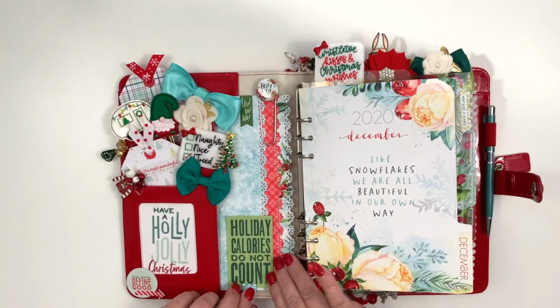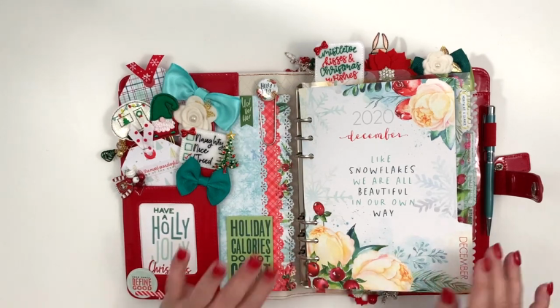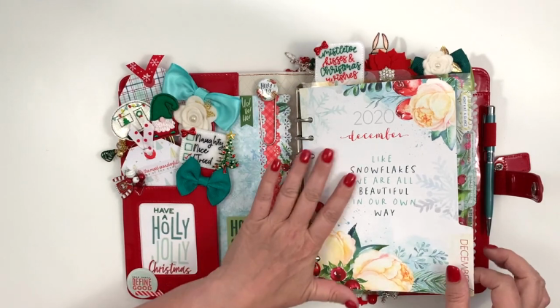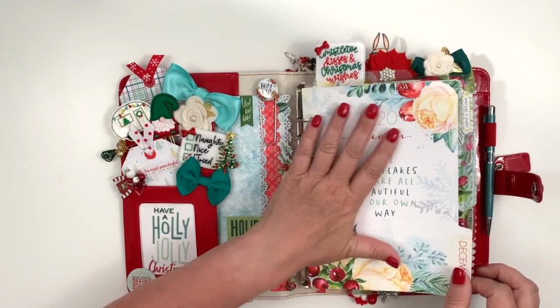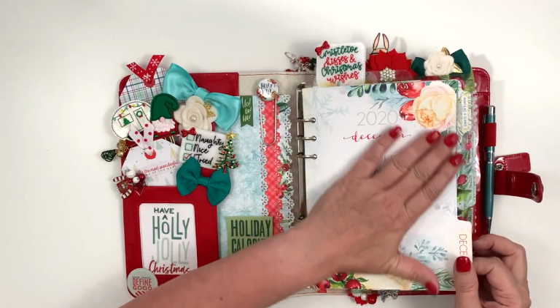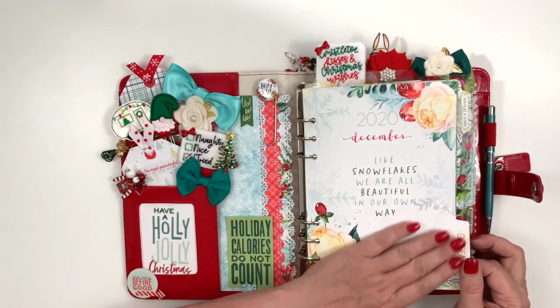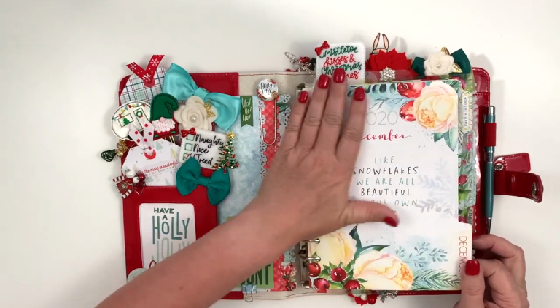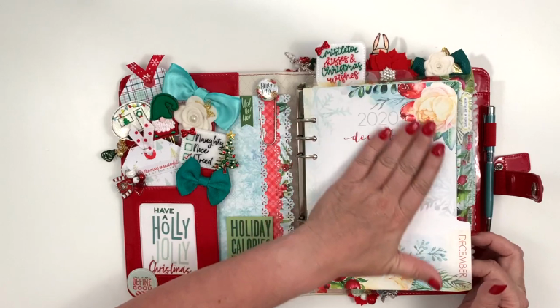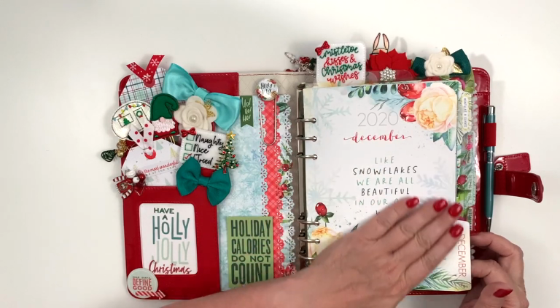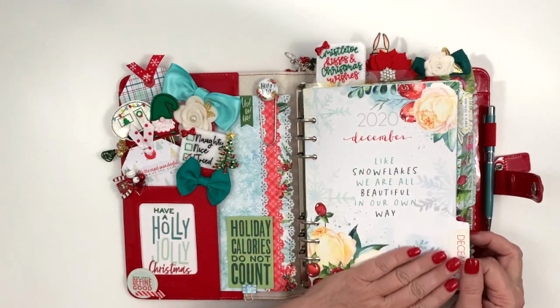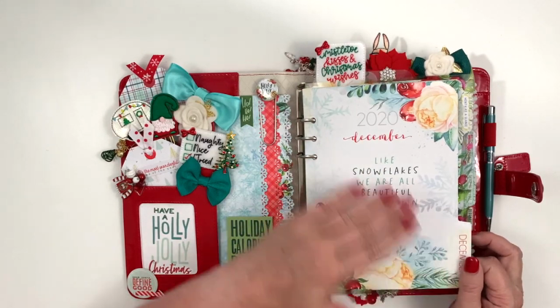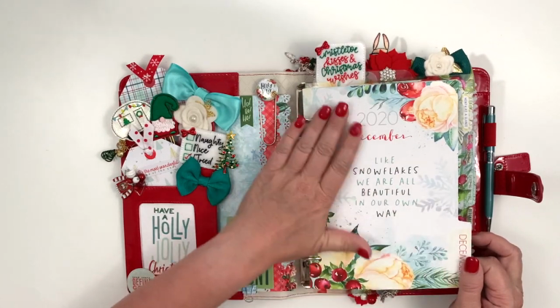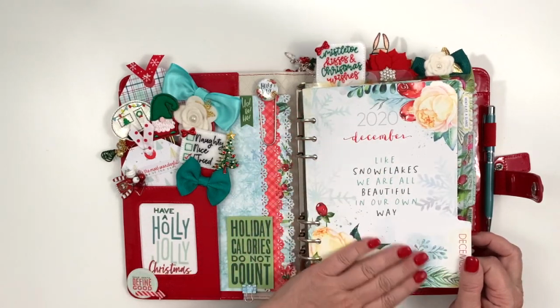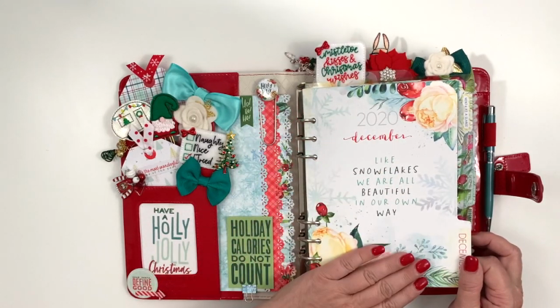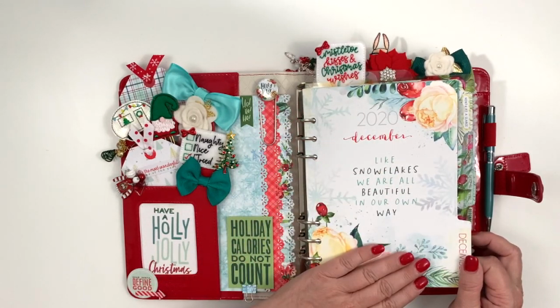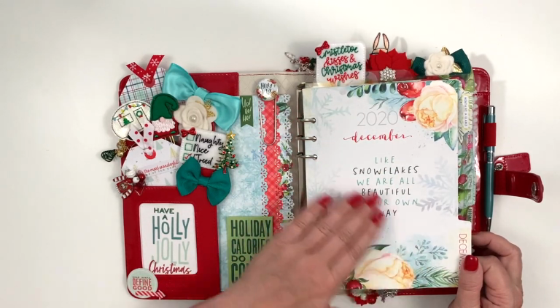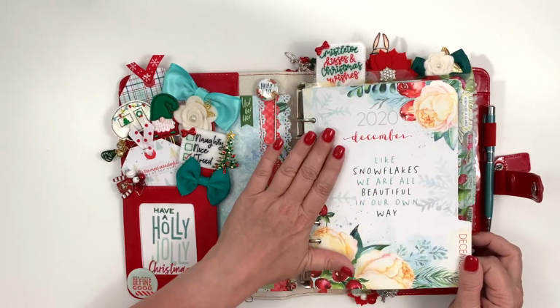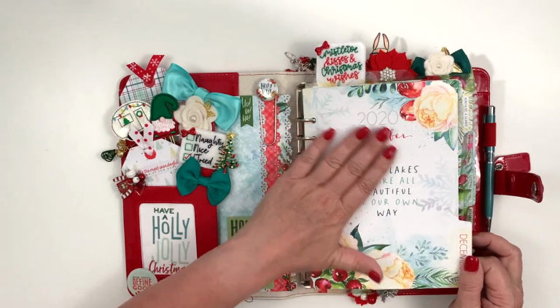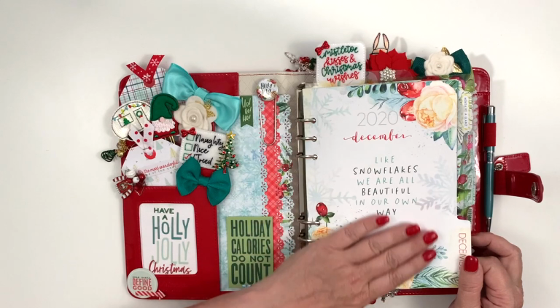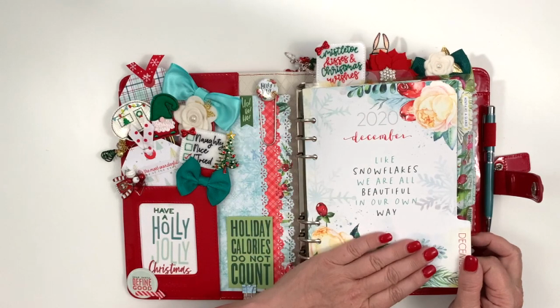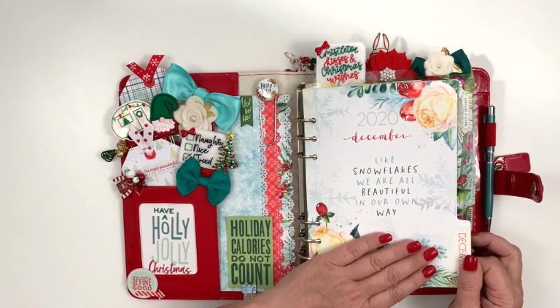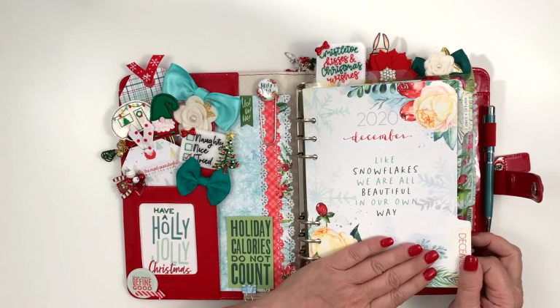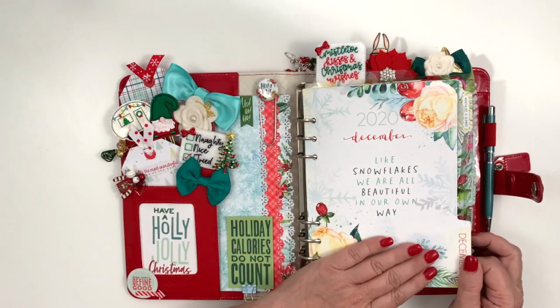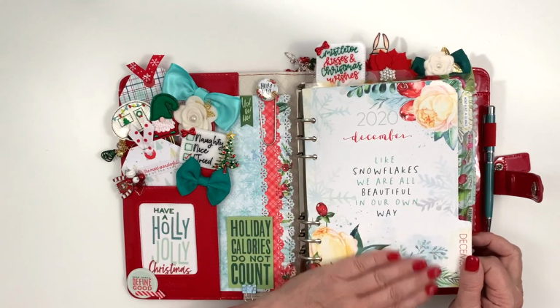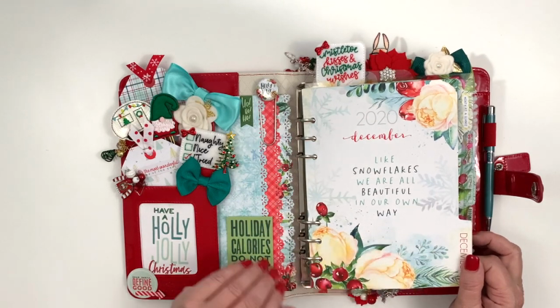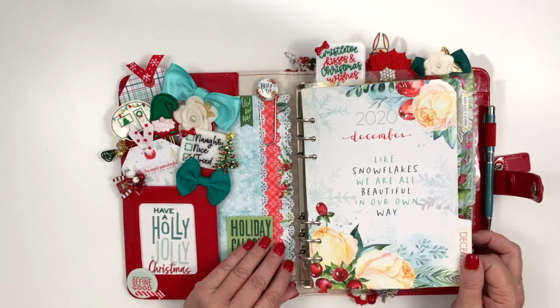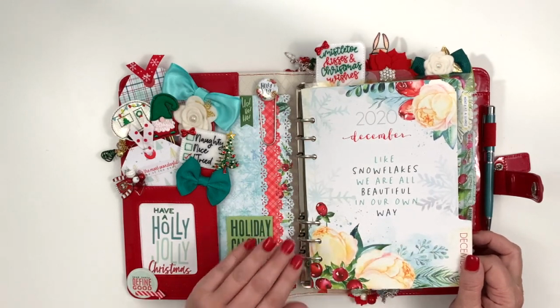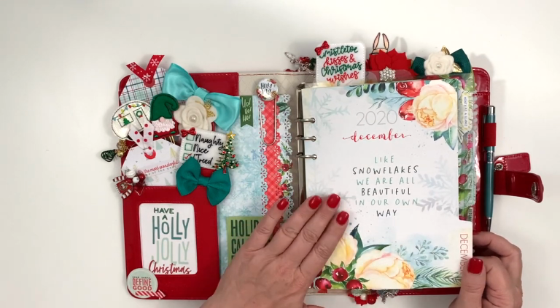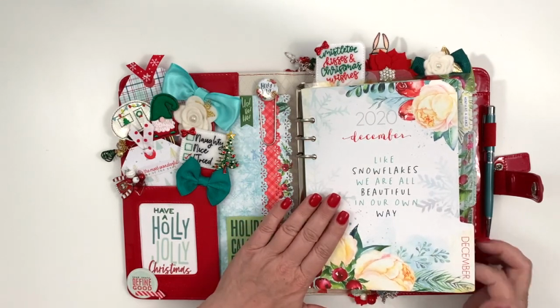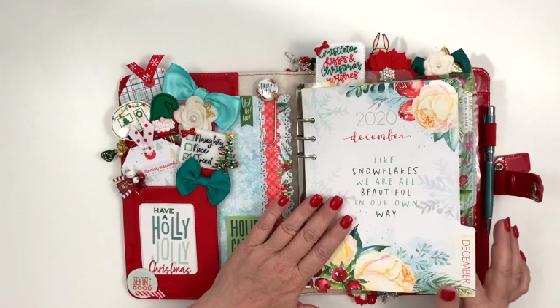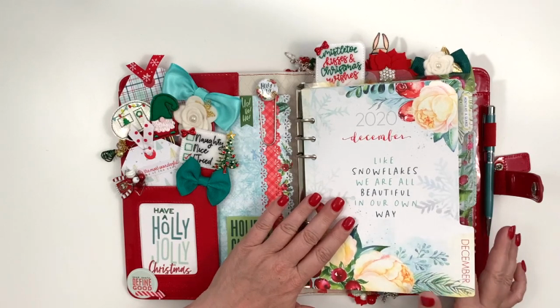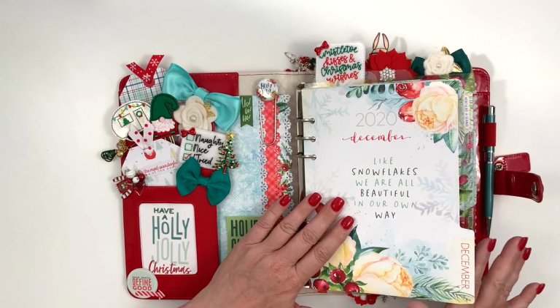This page I don't always use in my planner, but I just really thought it was pretty. The quote — 'like snowflakes, we are all beautiful in our own way' — I thought was a beautiful saying, so I went ahead and used that page this month.